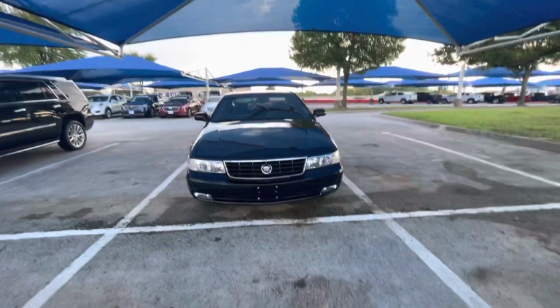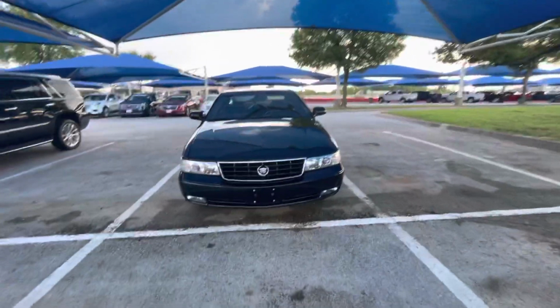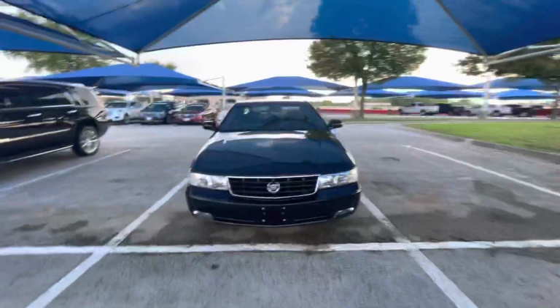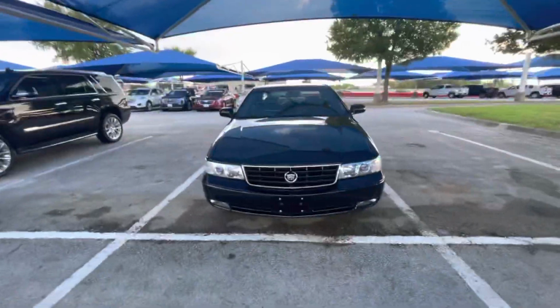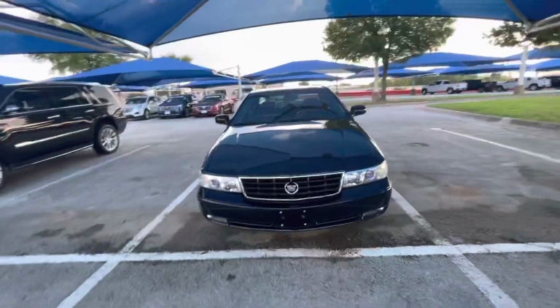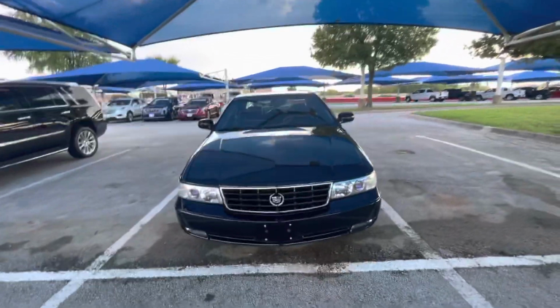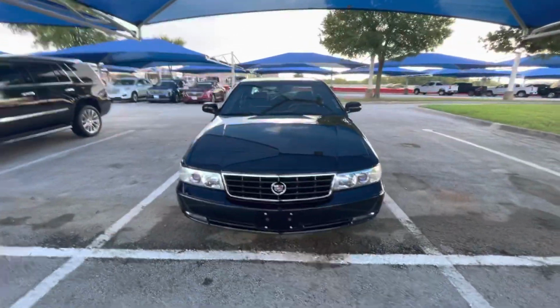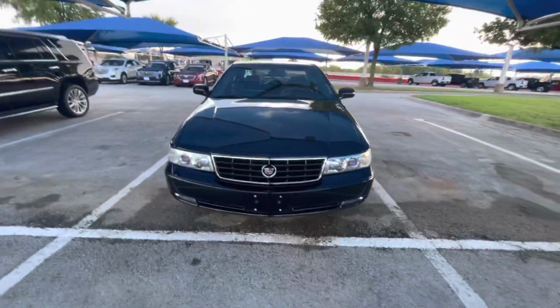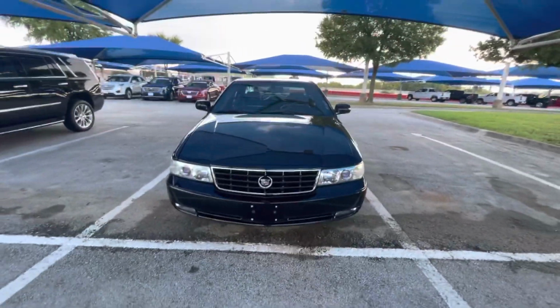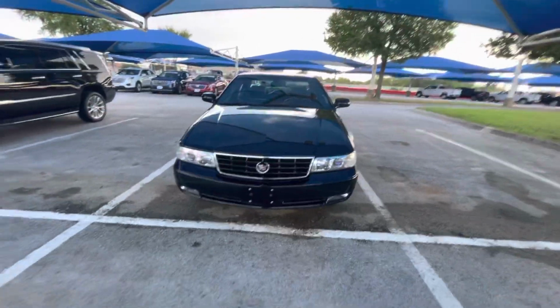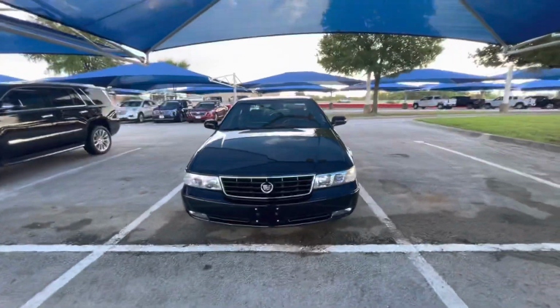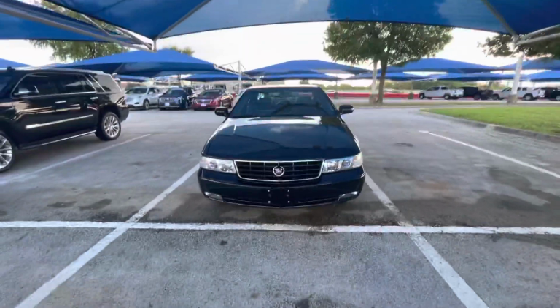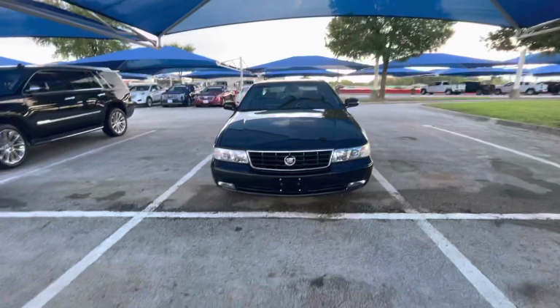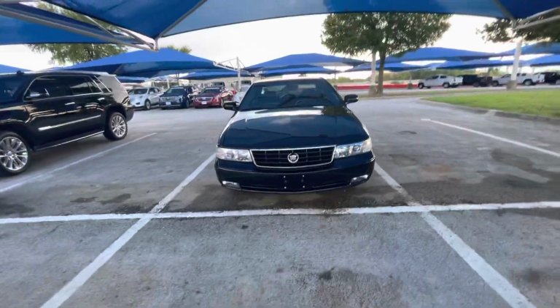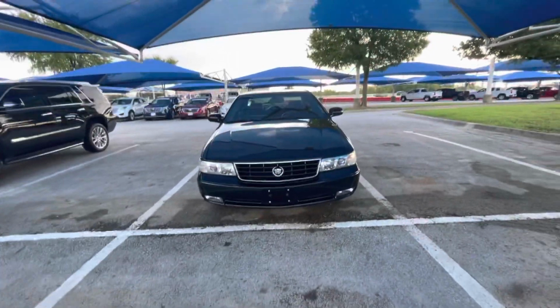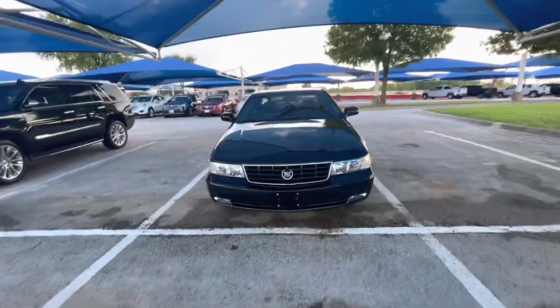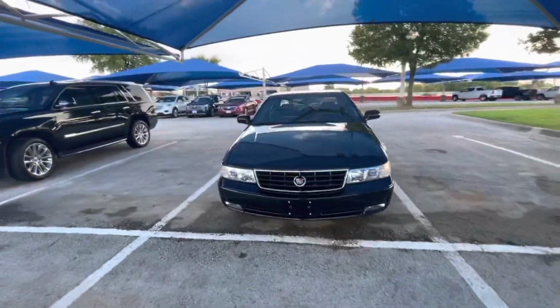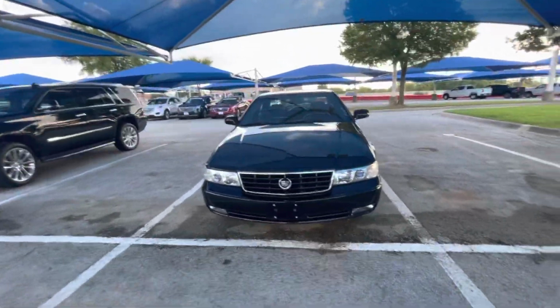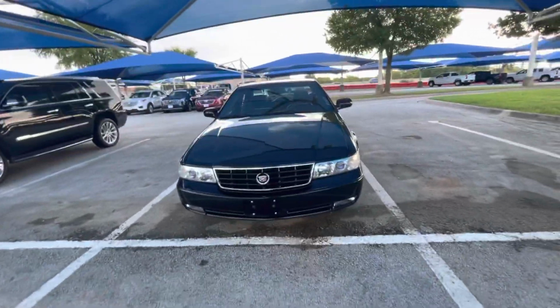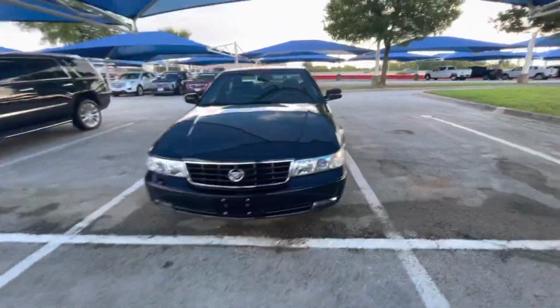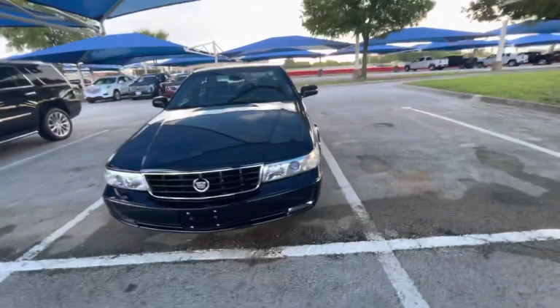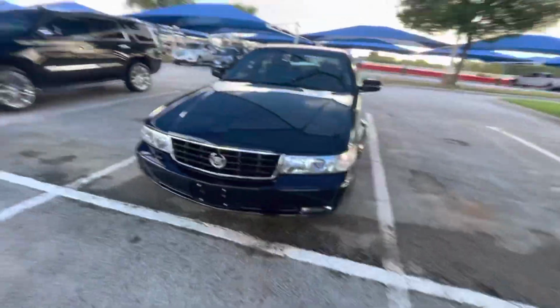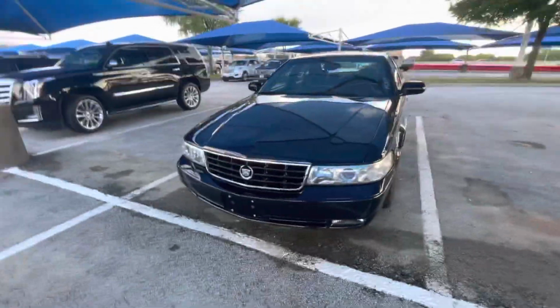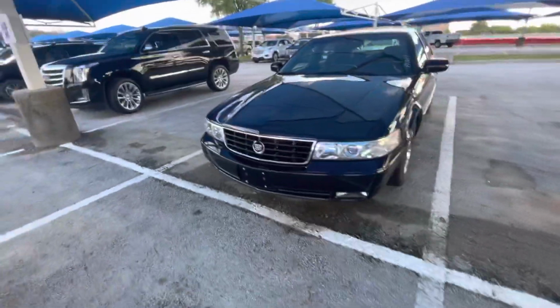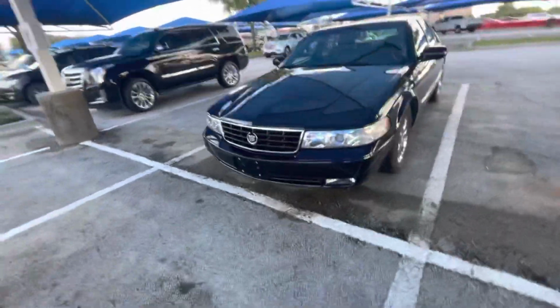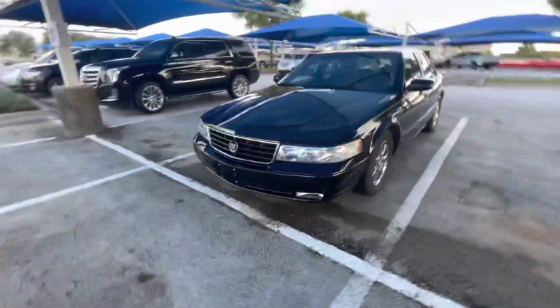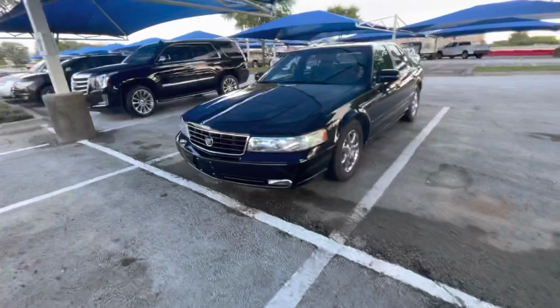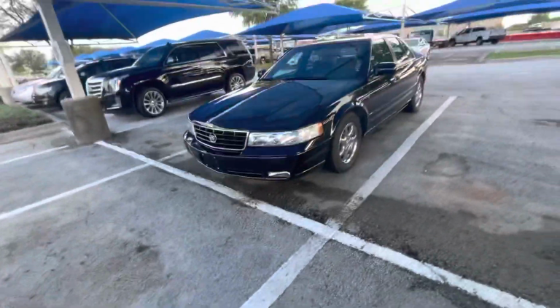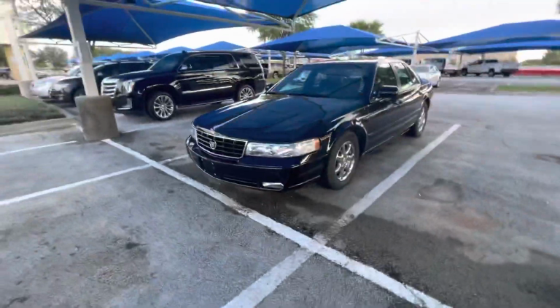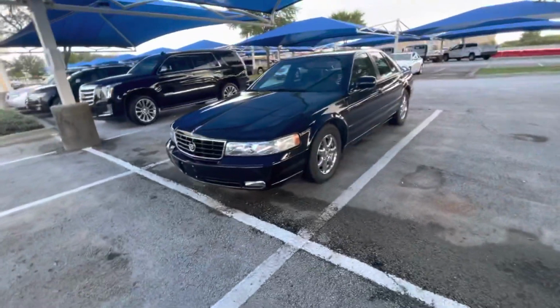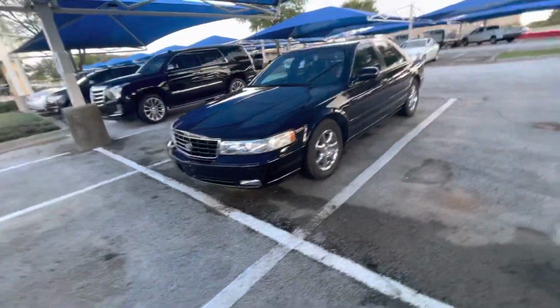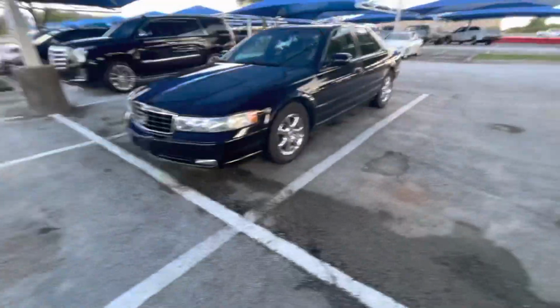Hey there, this is Windy Little down here at James Wood in Denton. I just want to make you a quick video, as promised, of this 2002 Cadillac STS — probably the cleanest one you will ever find. It looks practically brand new.